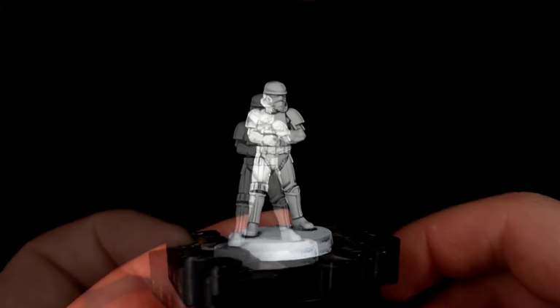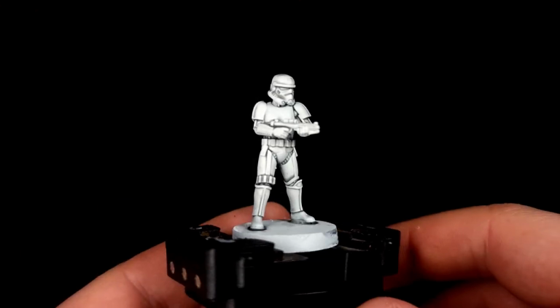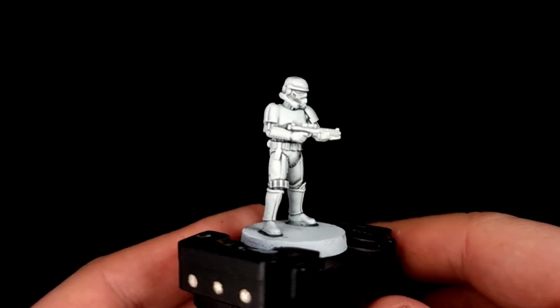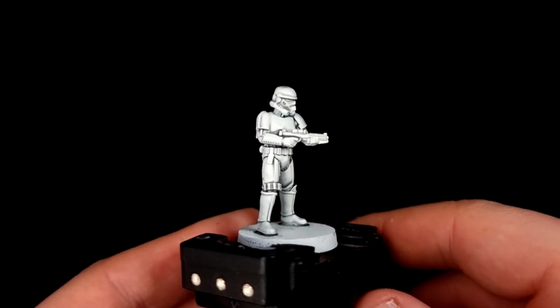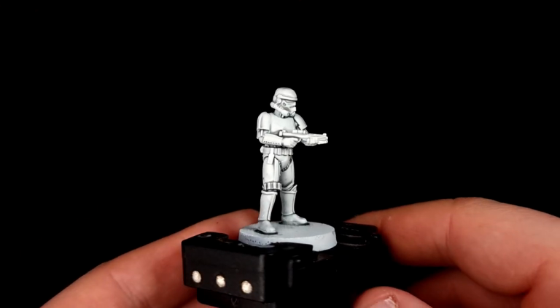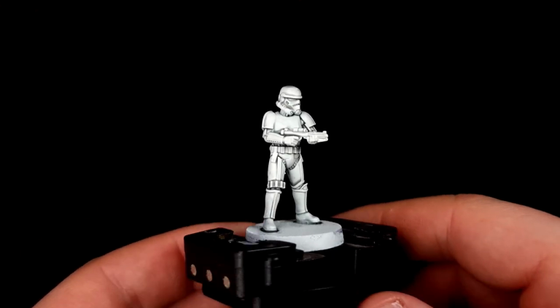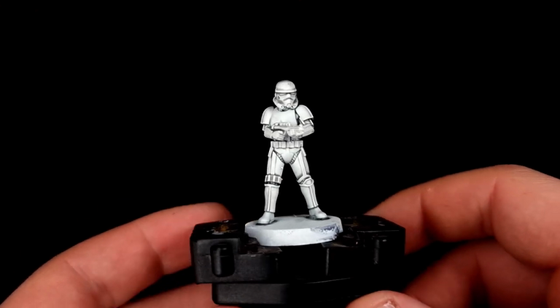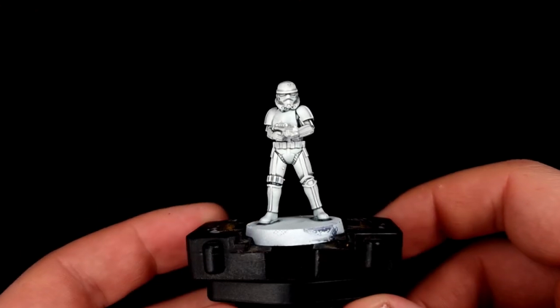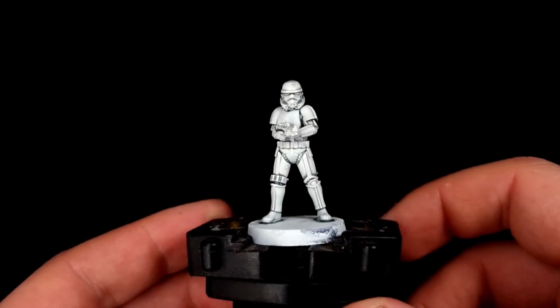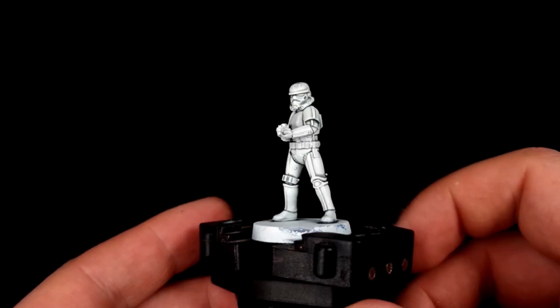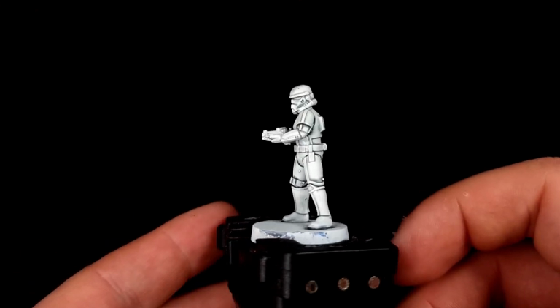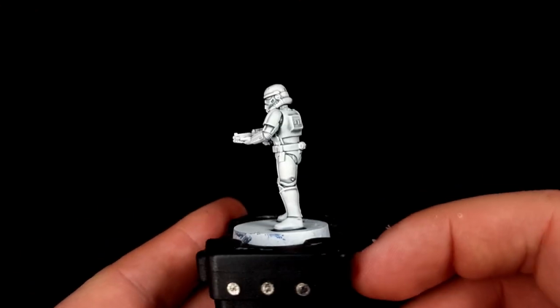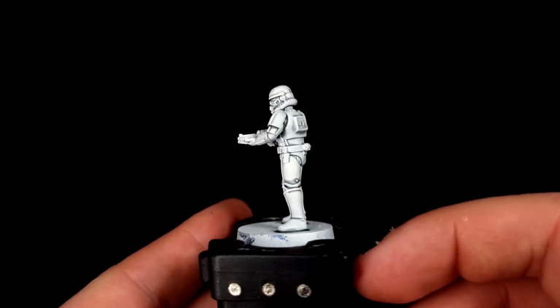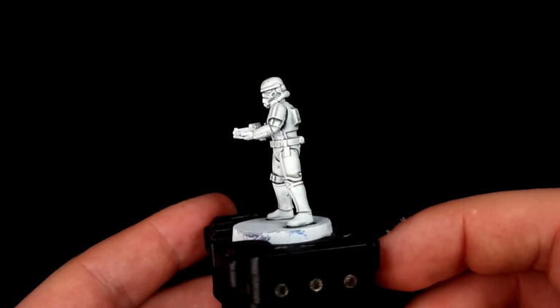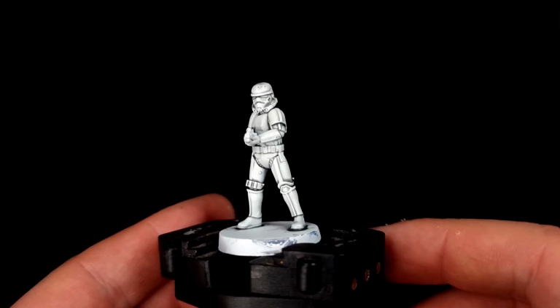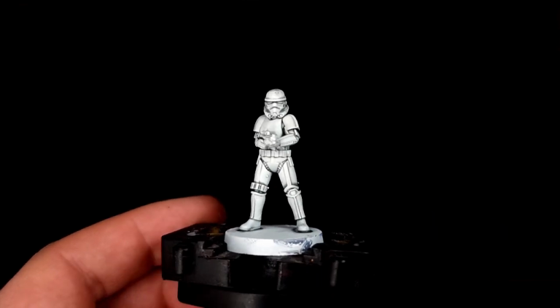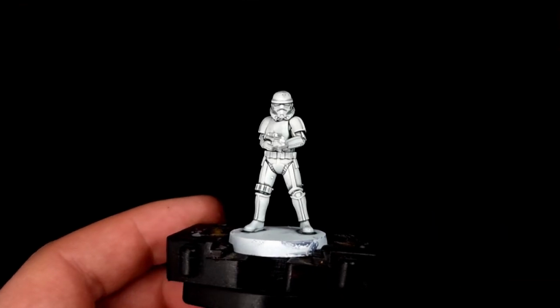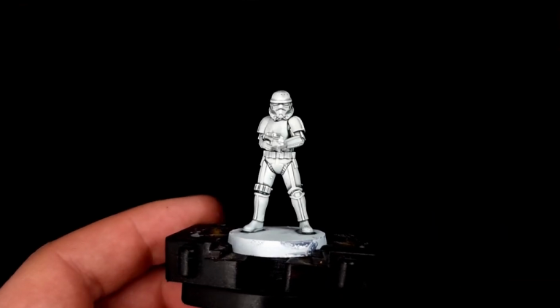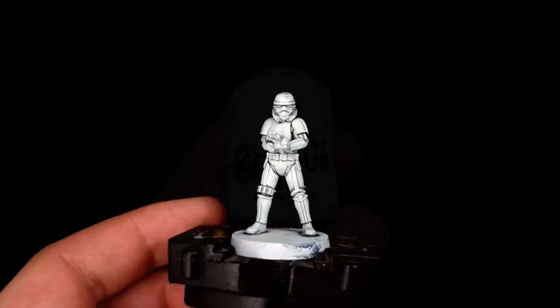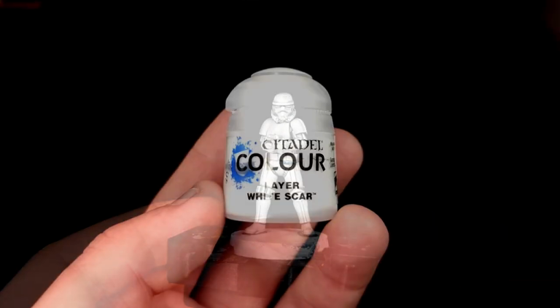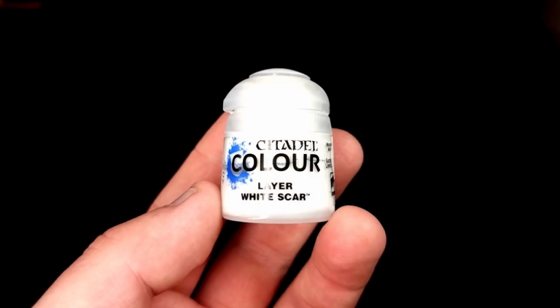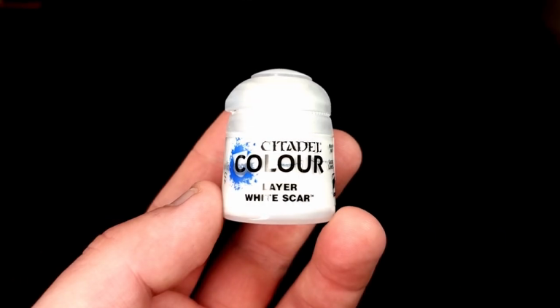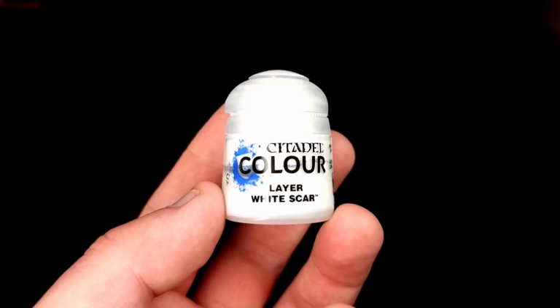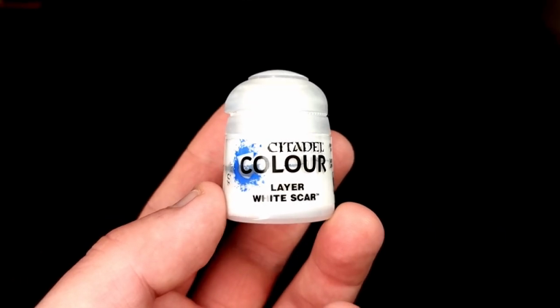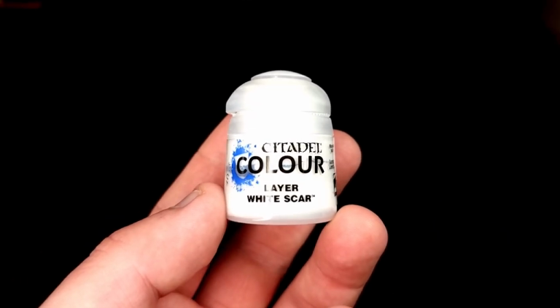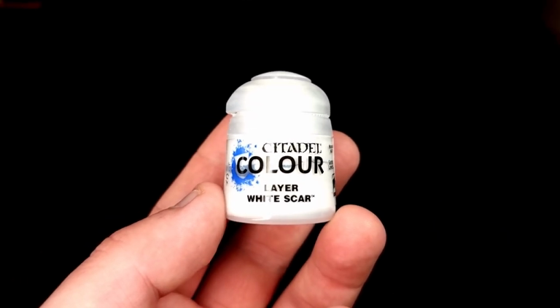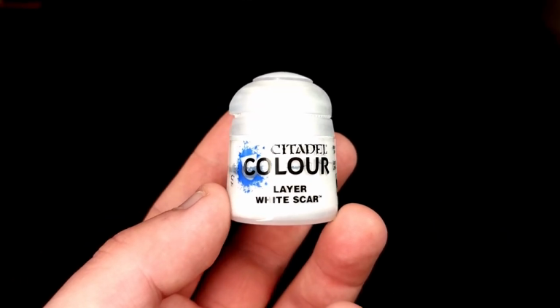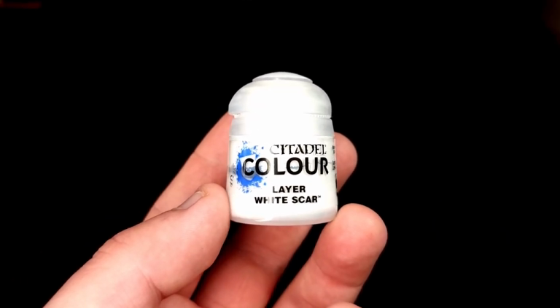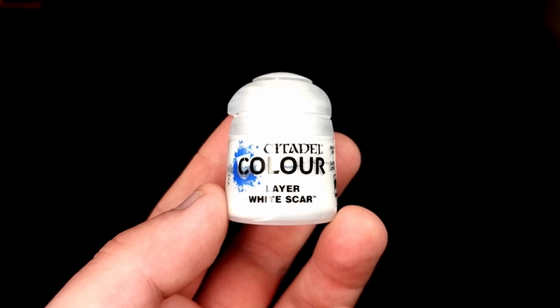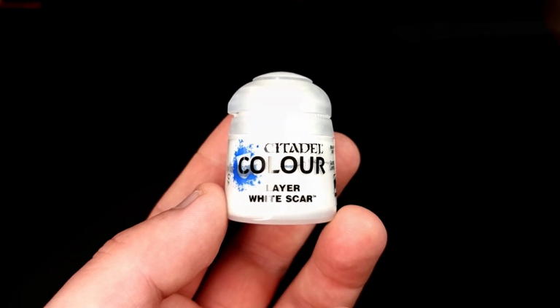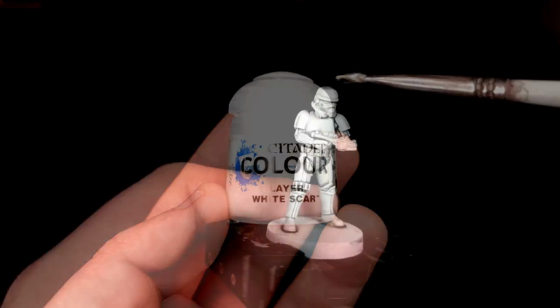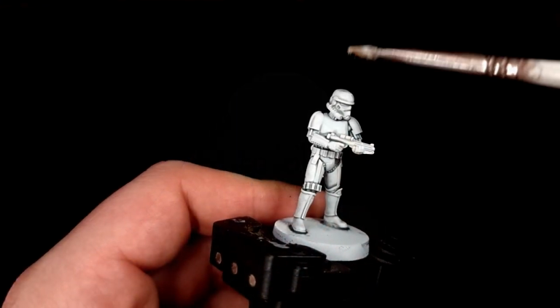Once your model's dry it's going to look something like this, and as you can see our Stormtrooper armour is already looking mega. Now we just need to make it a little bit whiter again. To do that we're going to use White Scar and a dry brush.